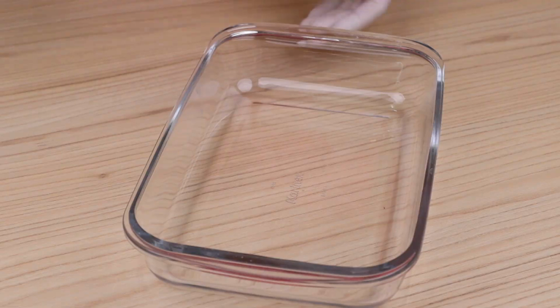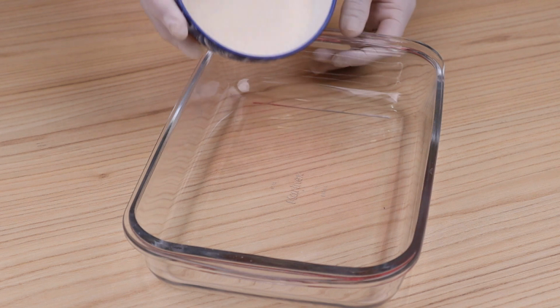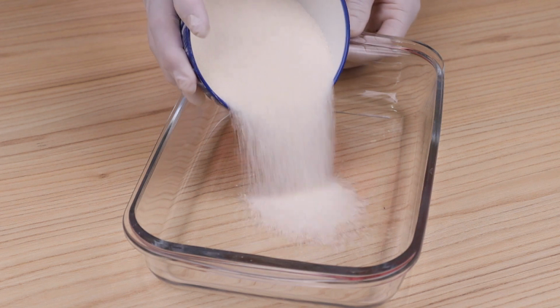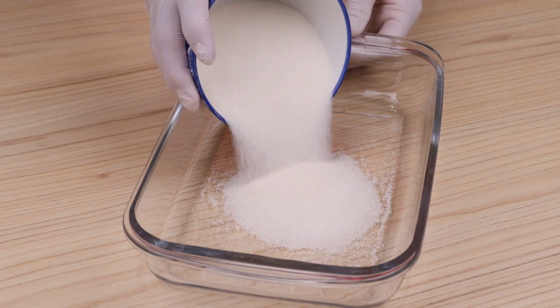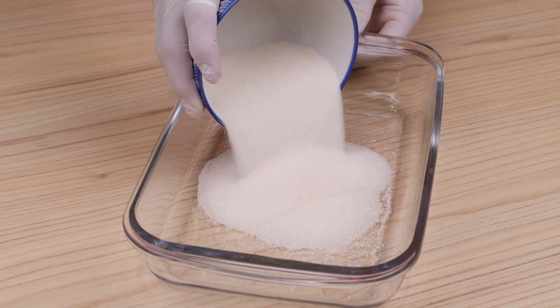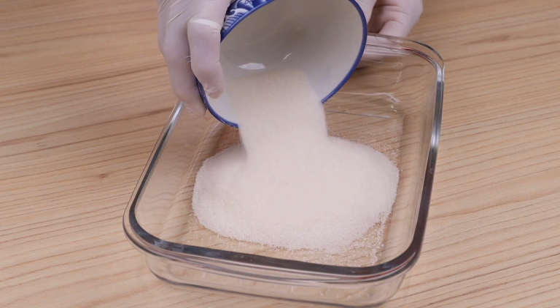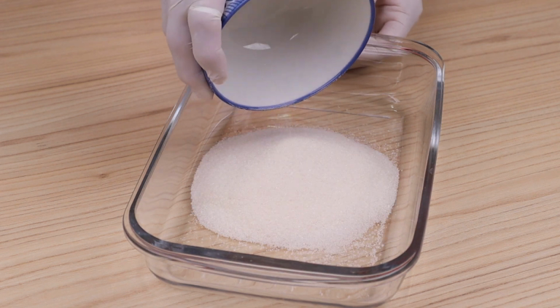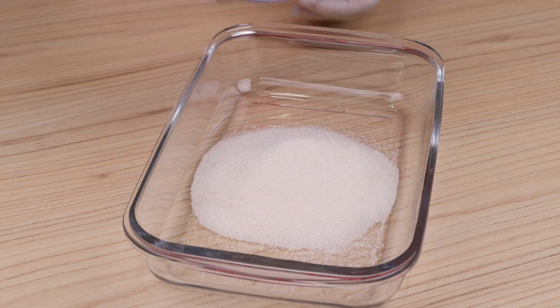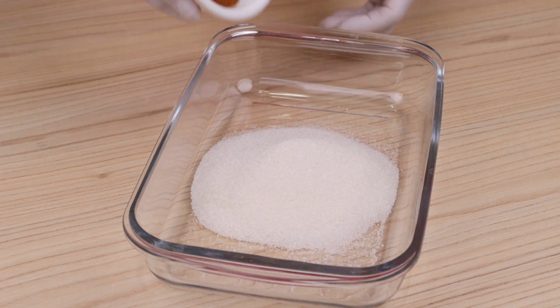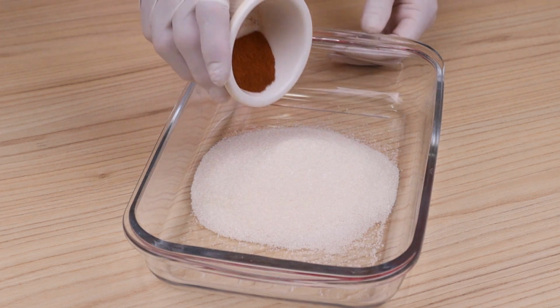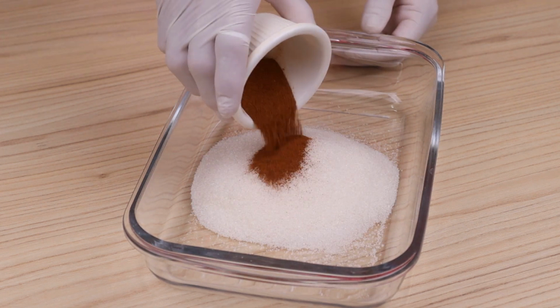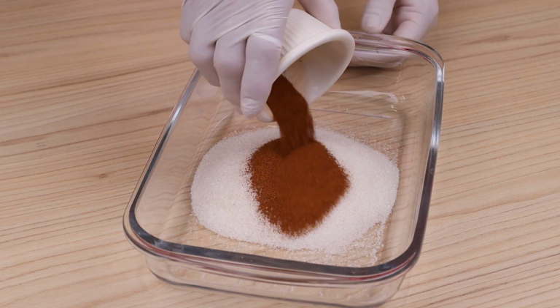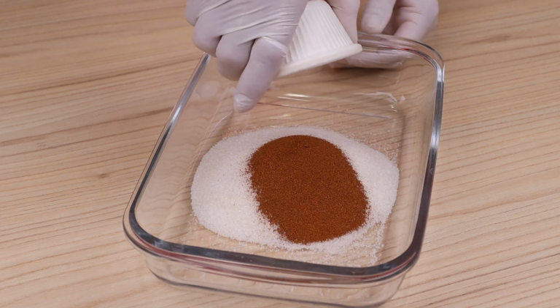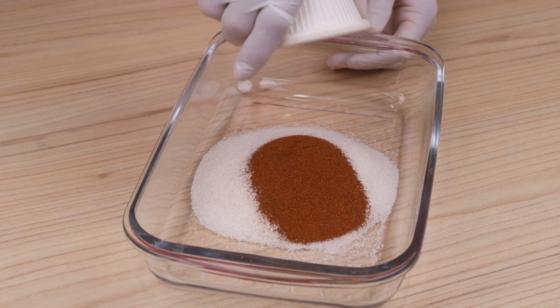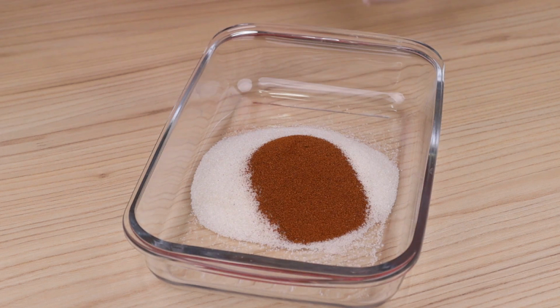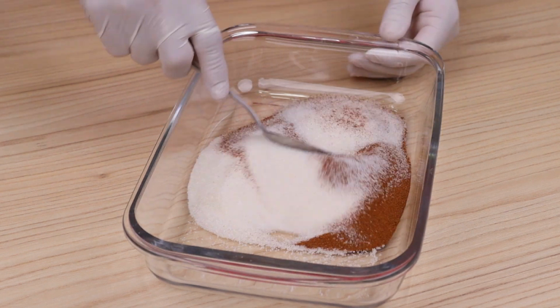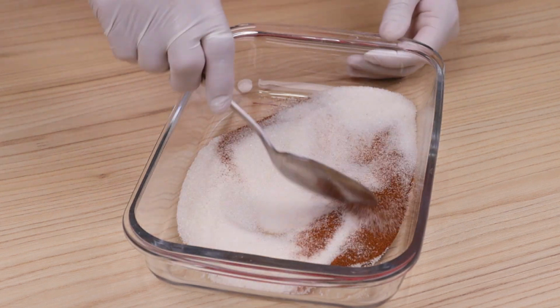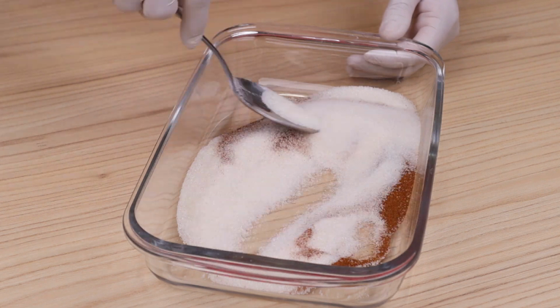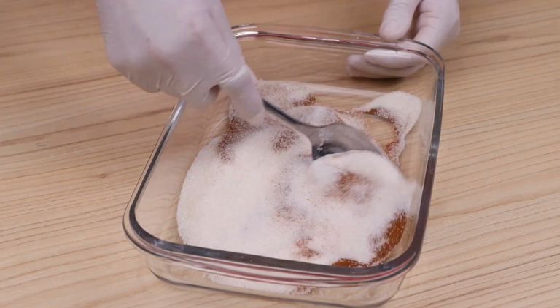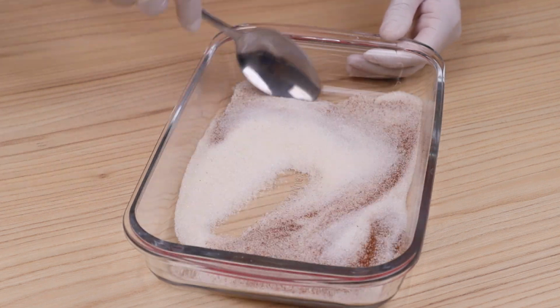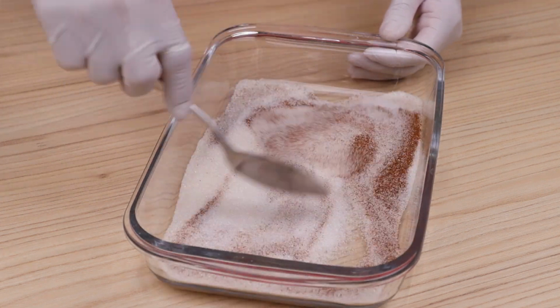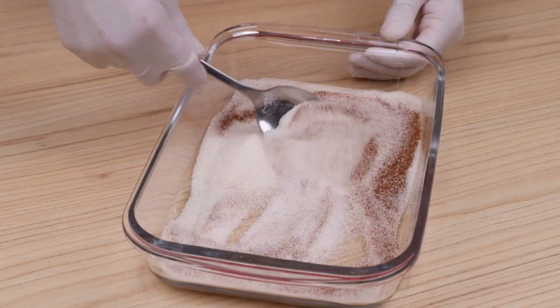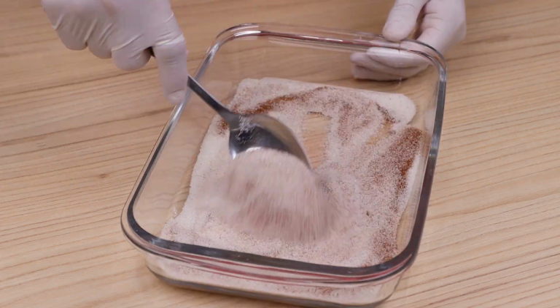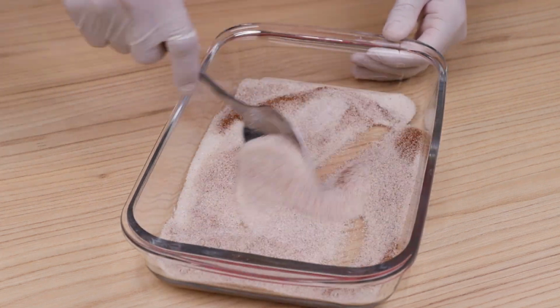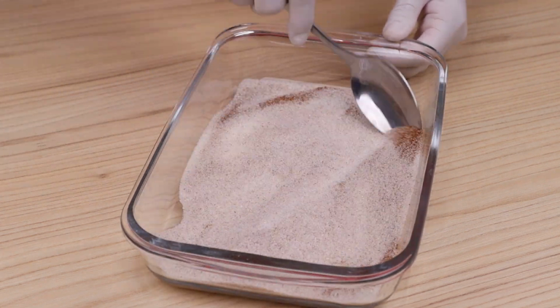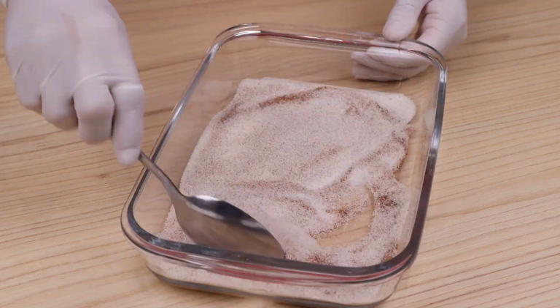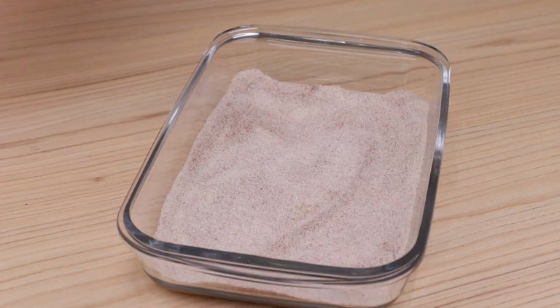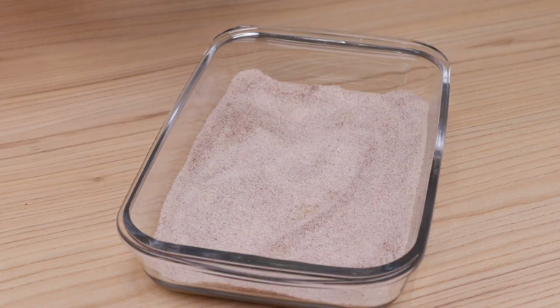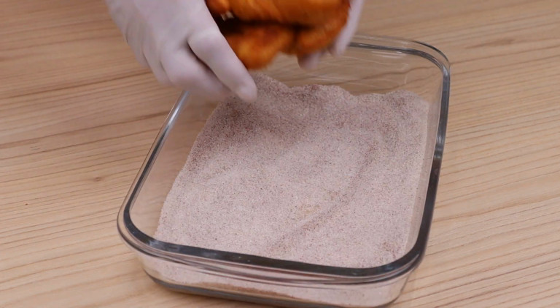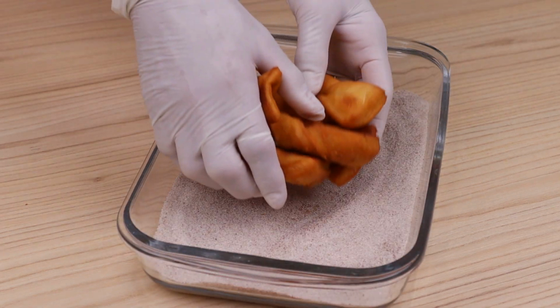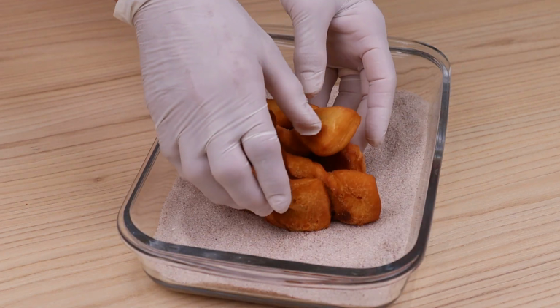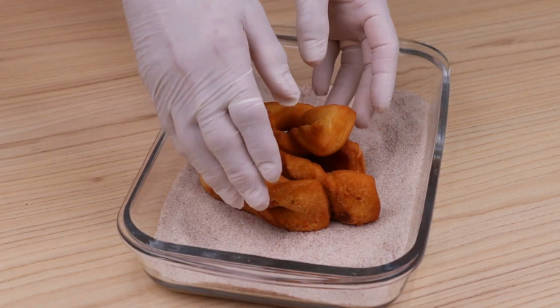To finish, in a bowl I will add sugar and a teaspoon of cinnamon powder. I'm going to add the dumplings and mix.